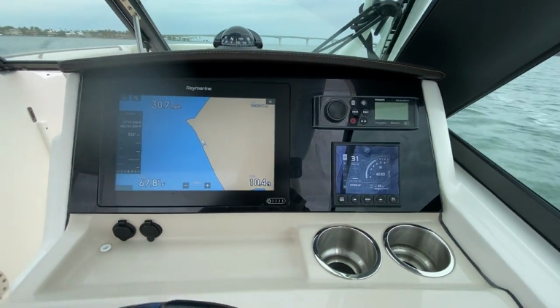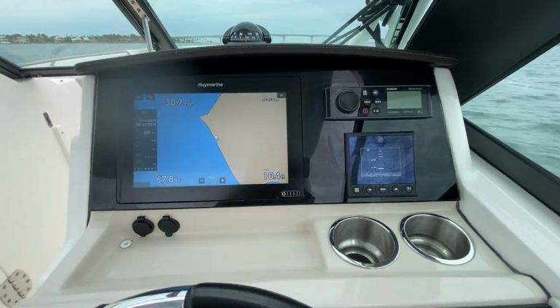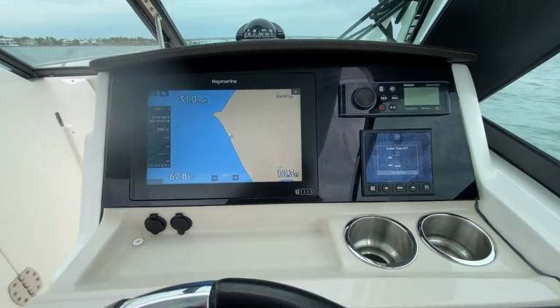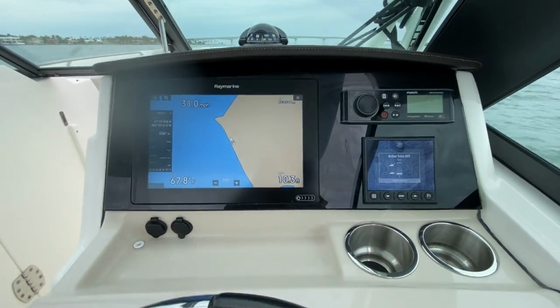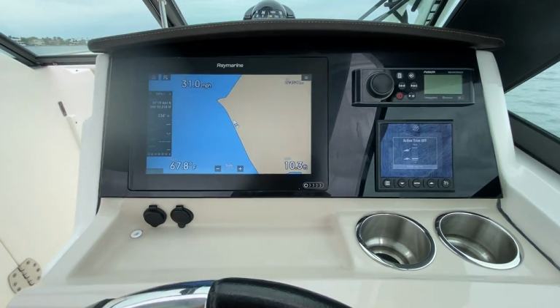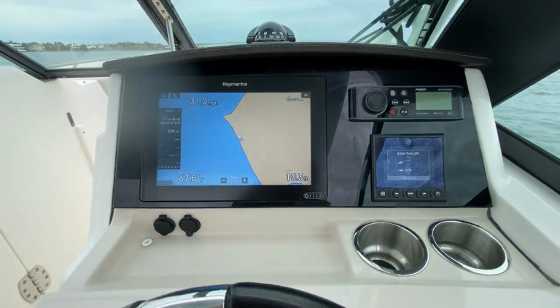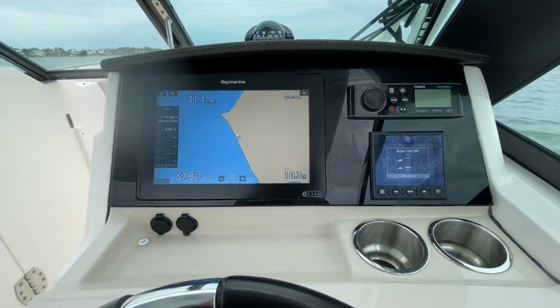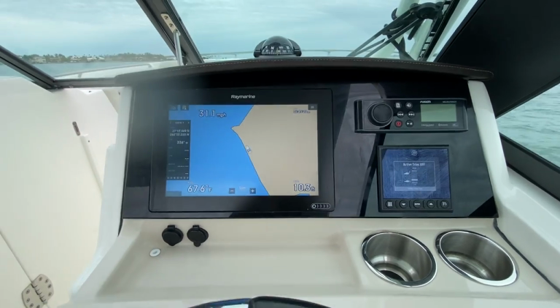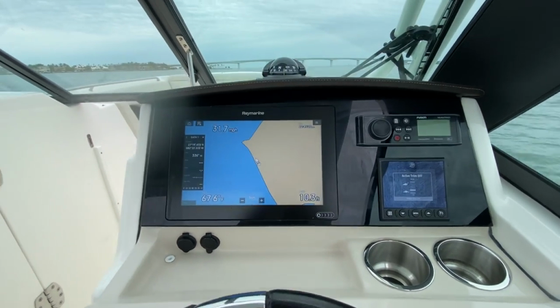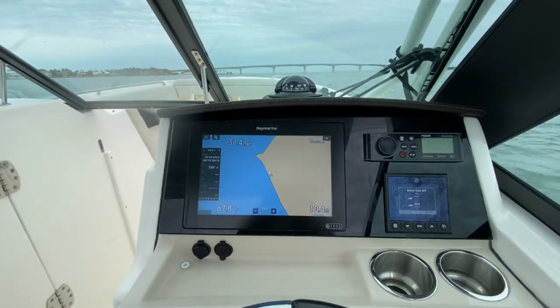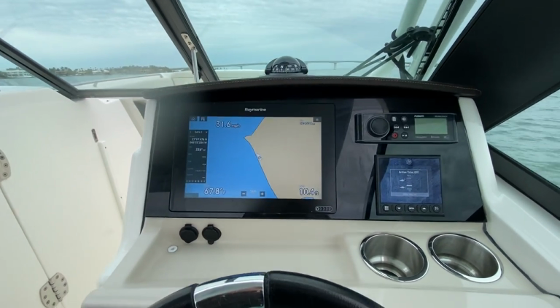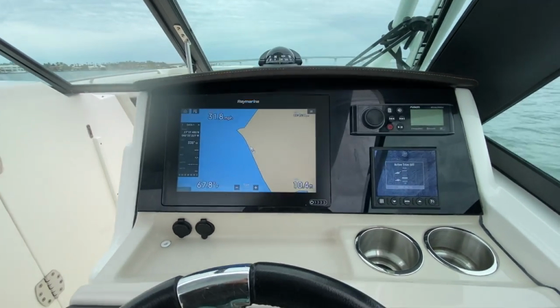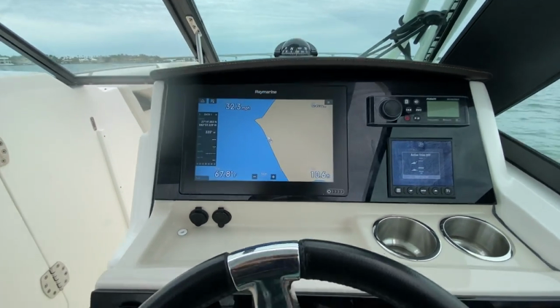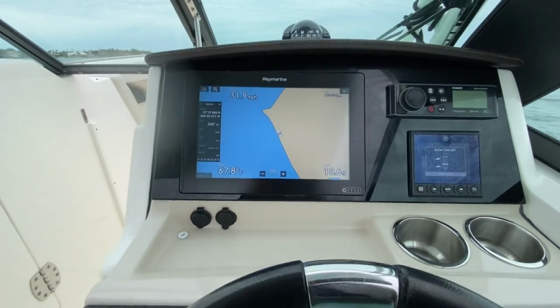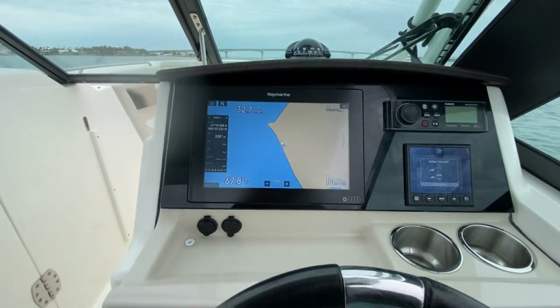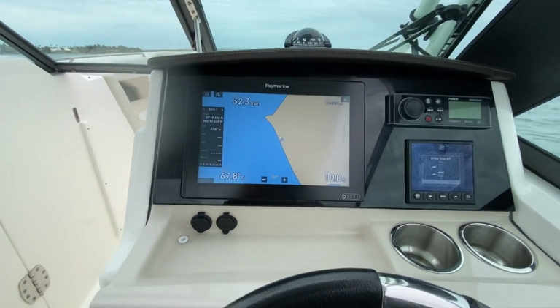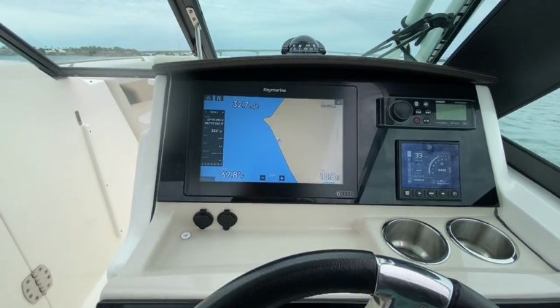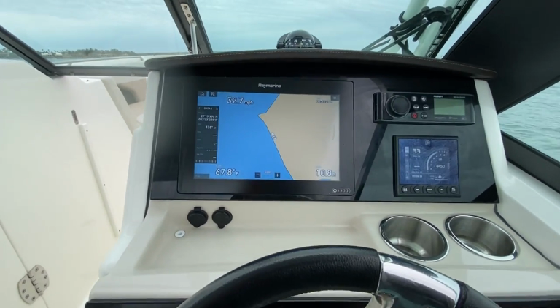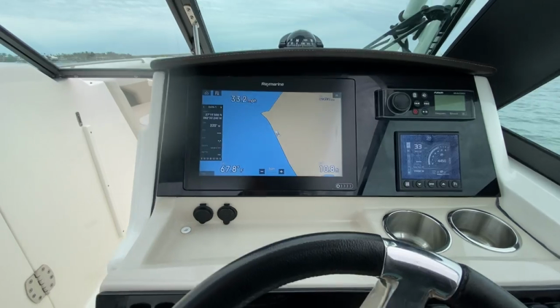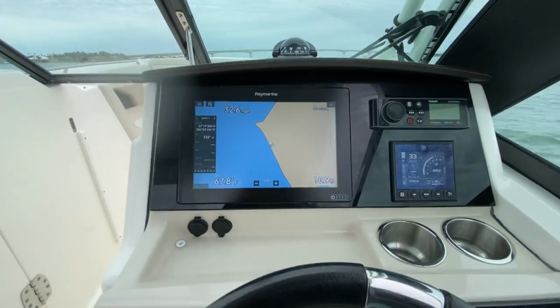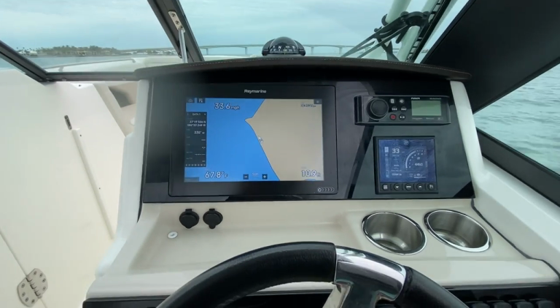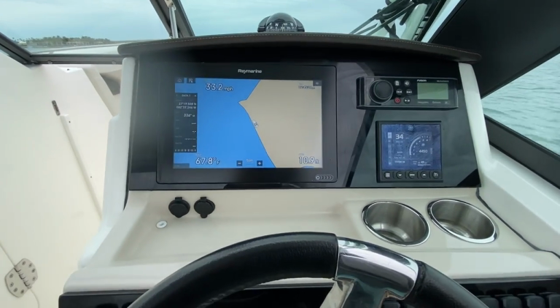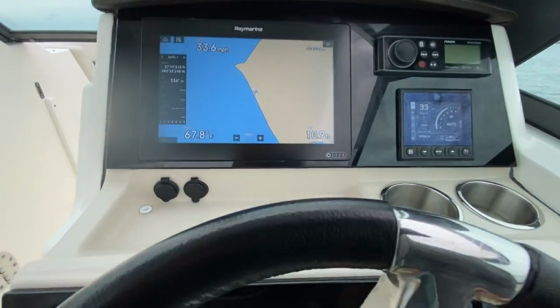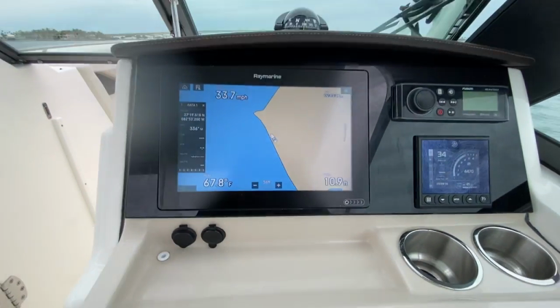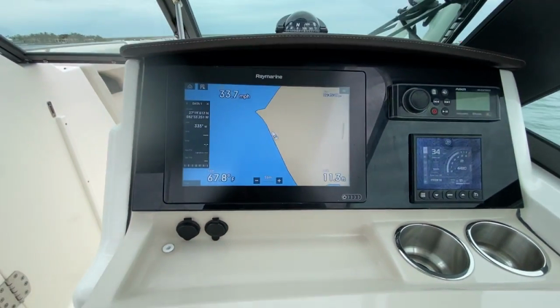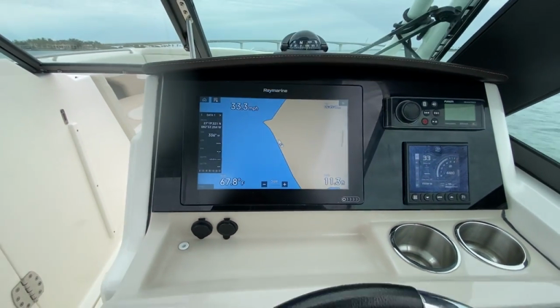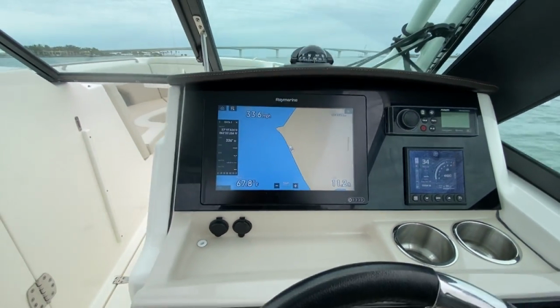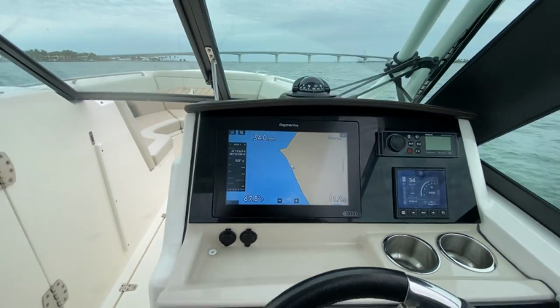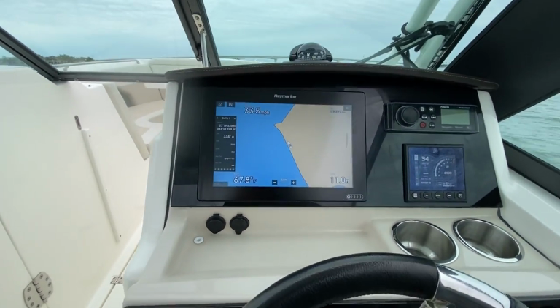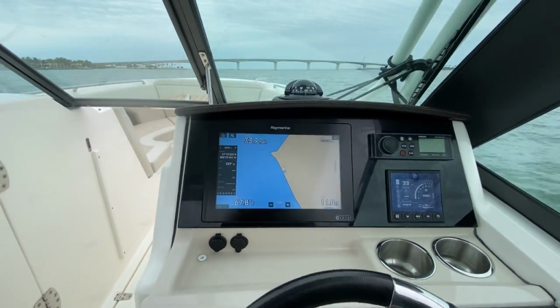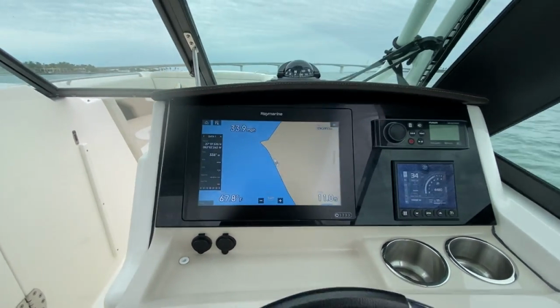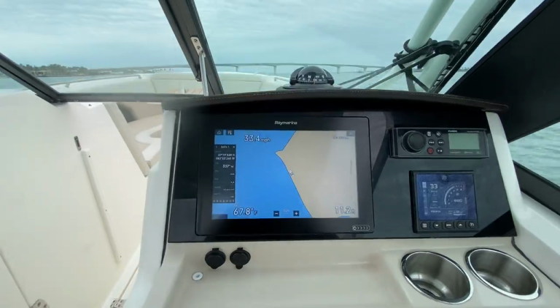You can watch the speed pick up. We brought the trim up a little bit here and we're gaining about four miles an hour.